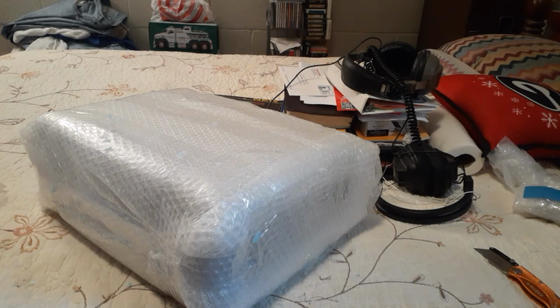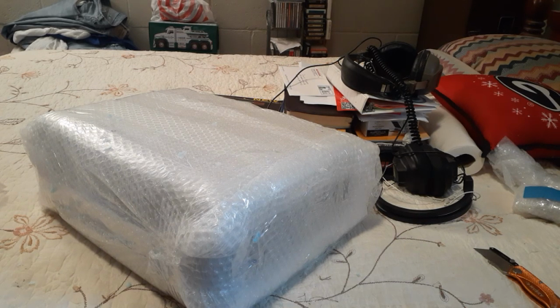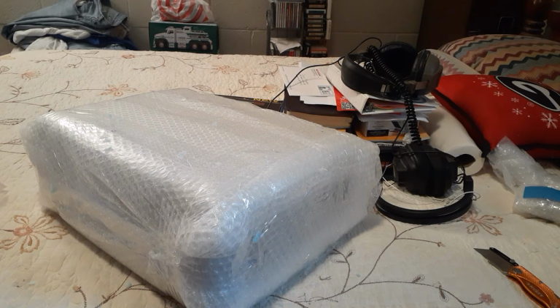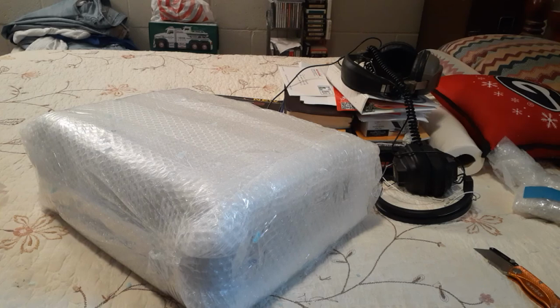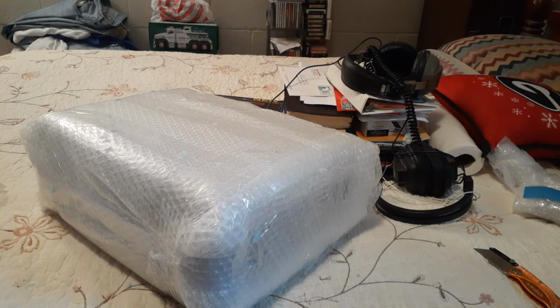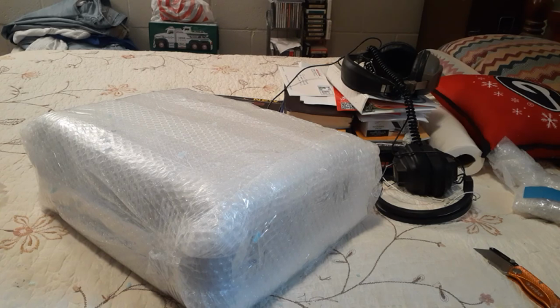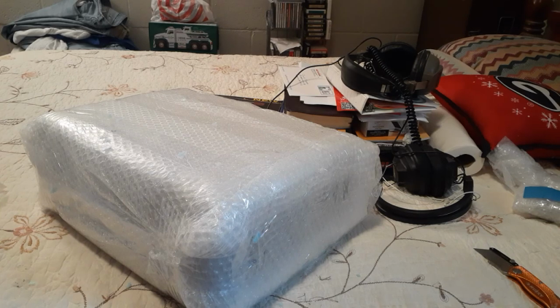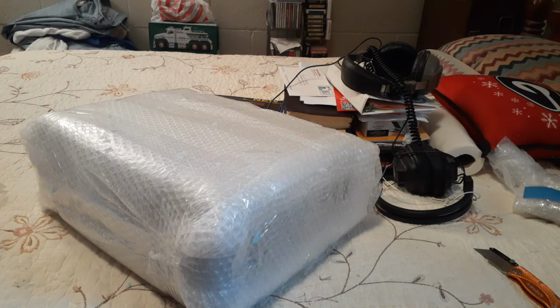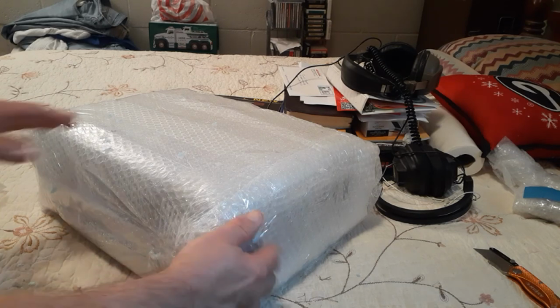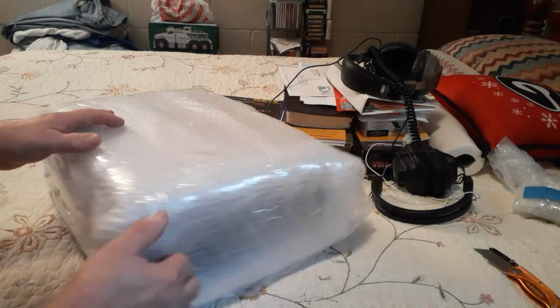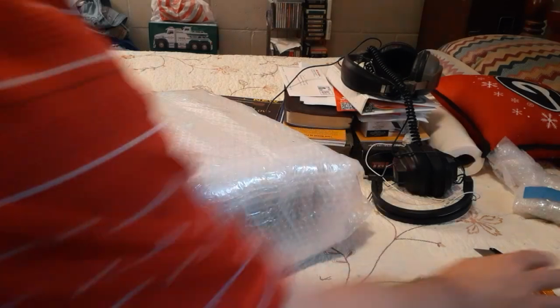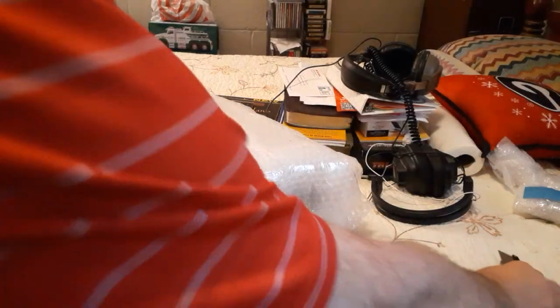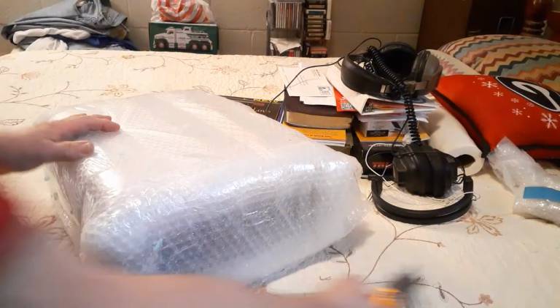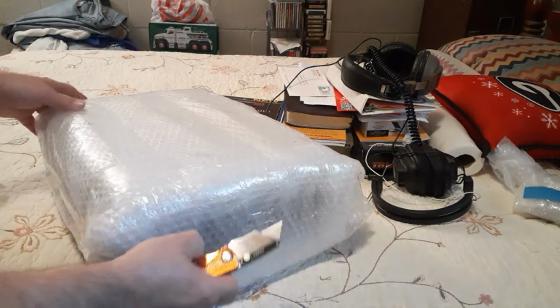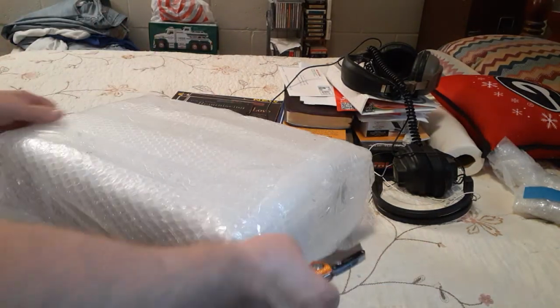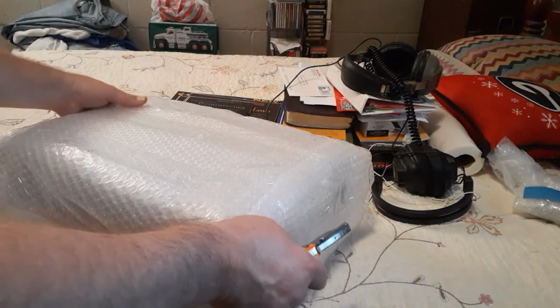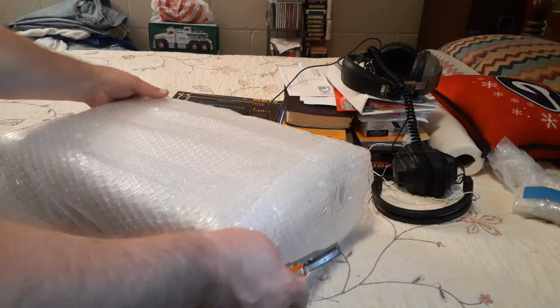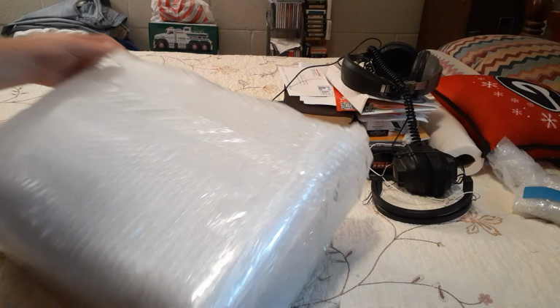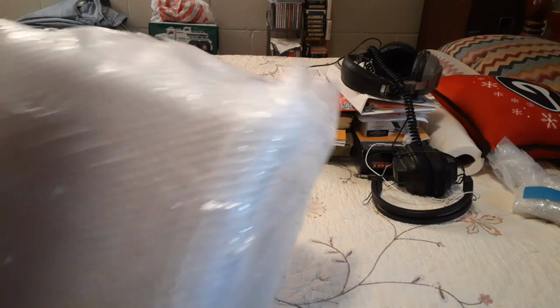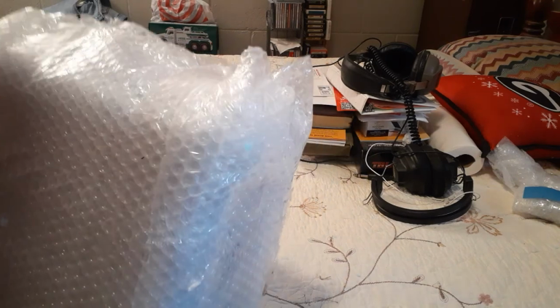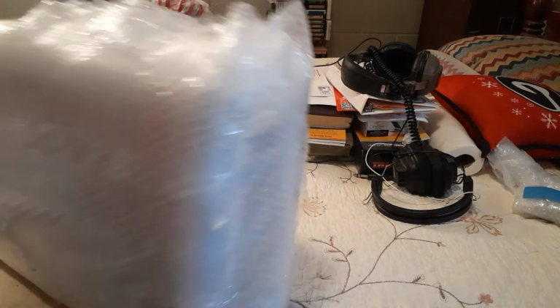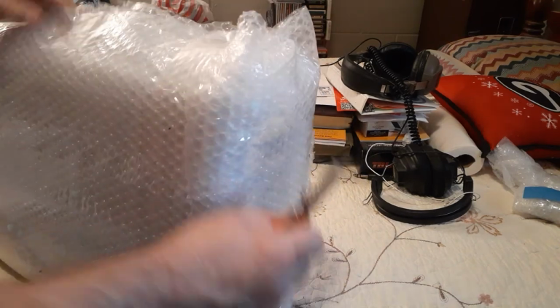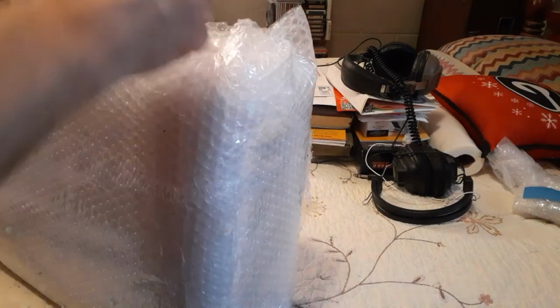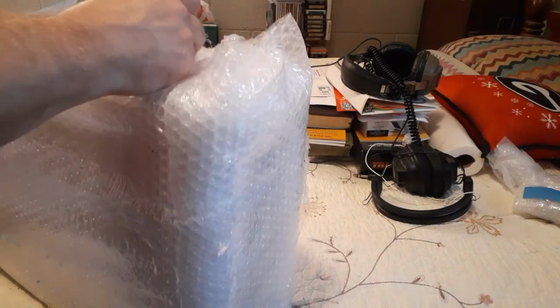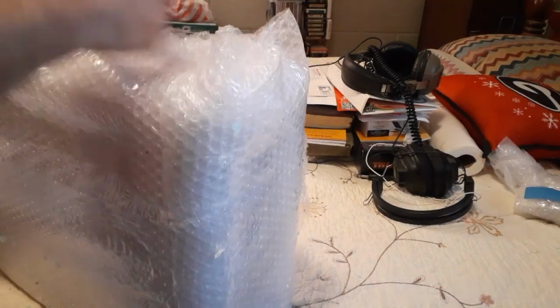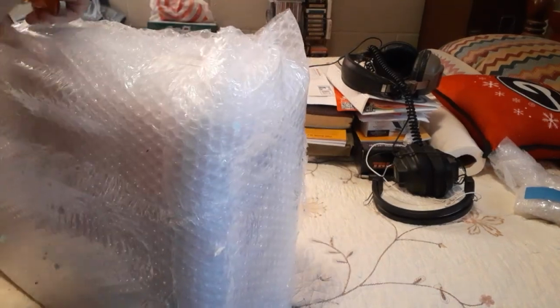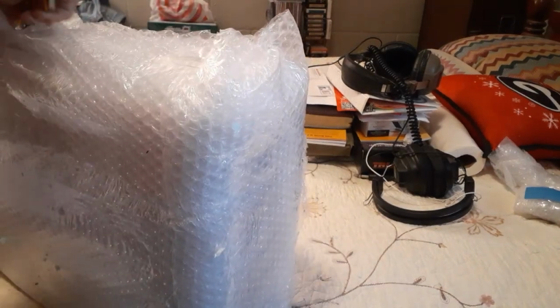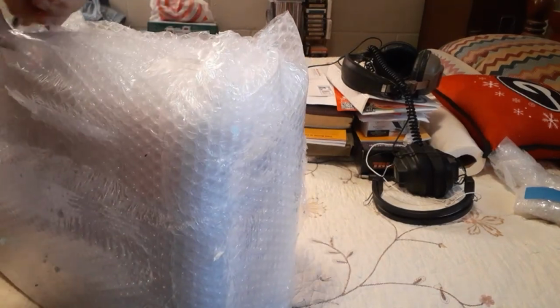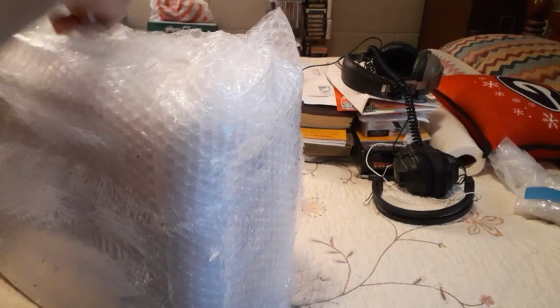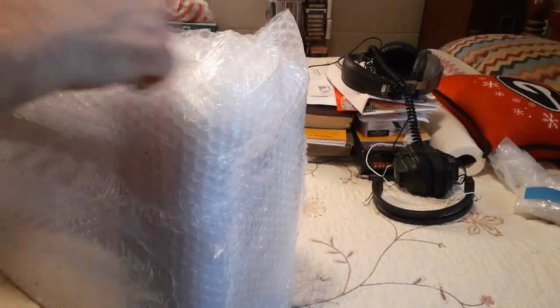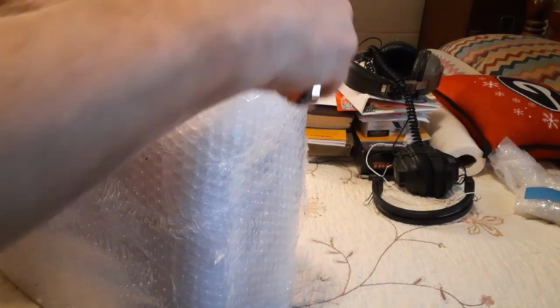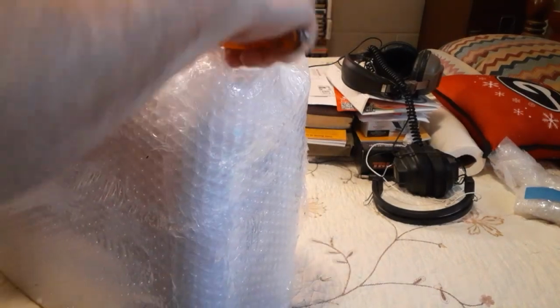All right, ladies and gentlemen, got something through the mail today. It's kind of heavy, it's kind of big. So let's open it up and see what it is.